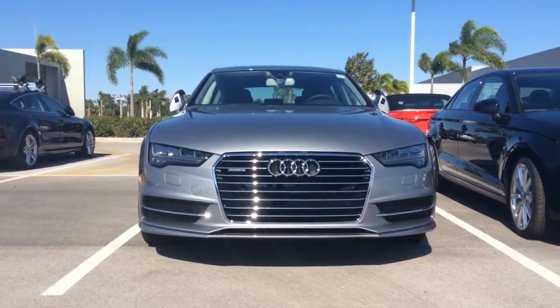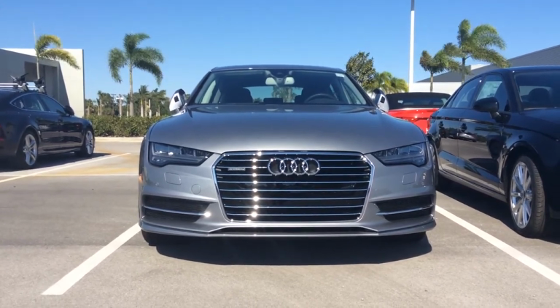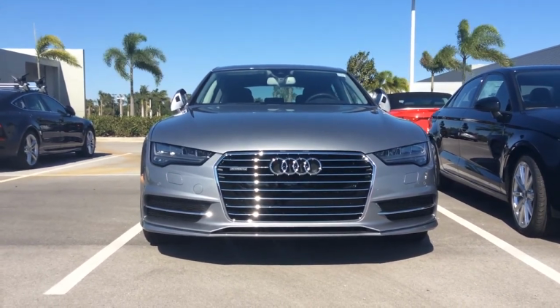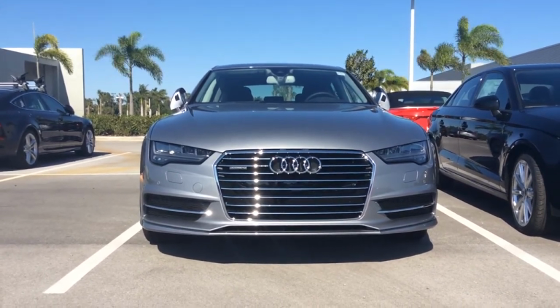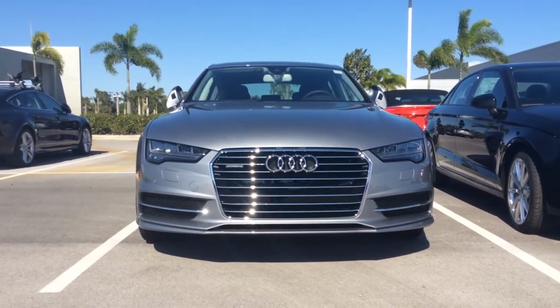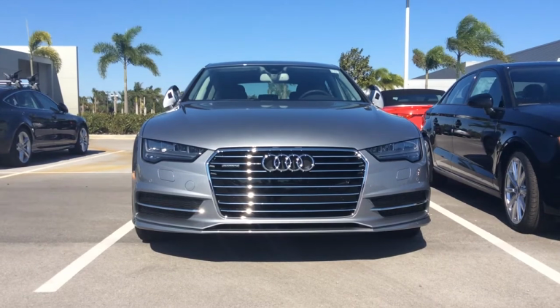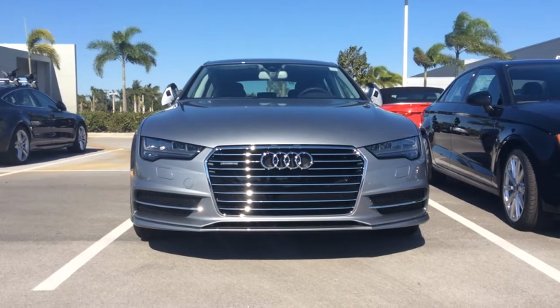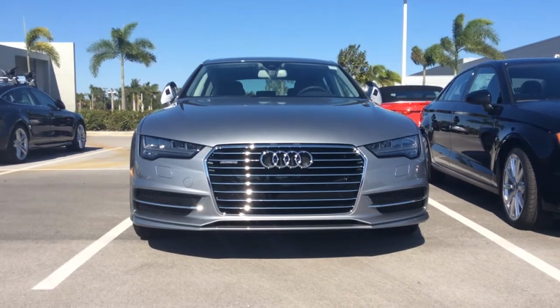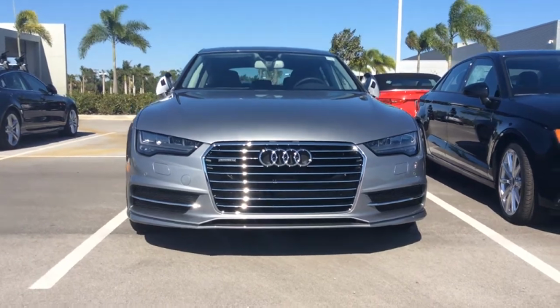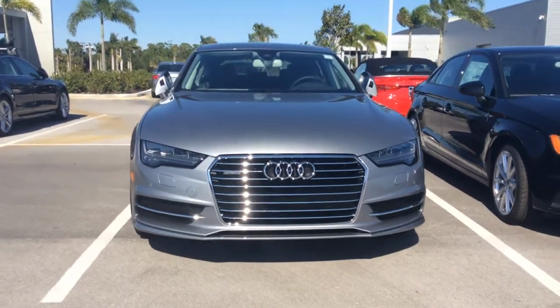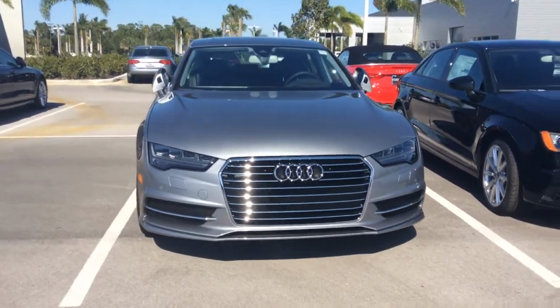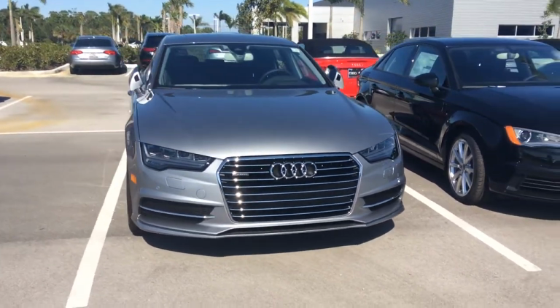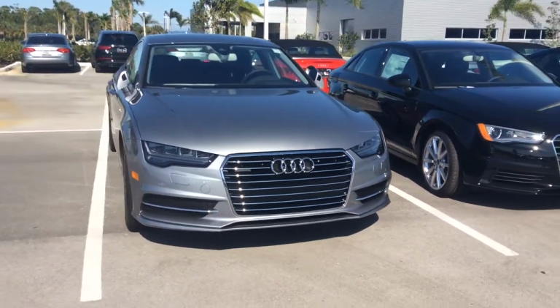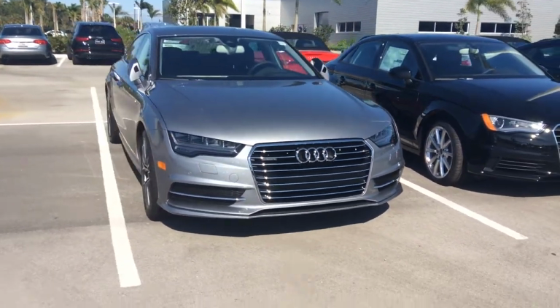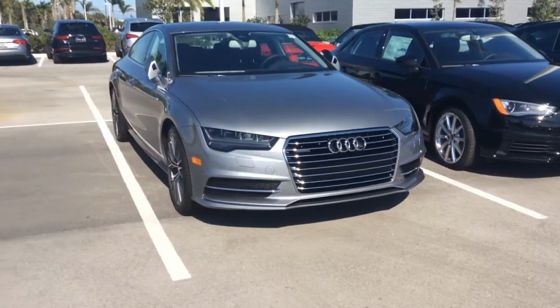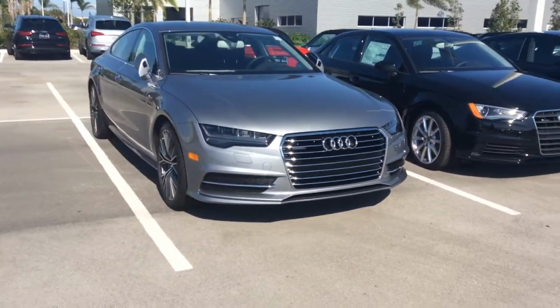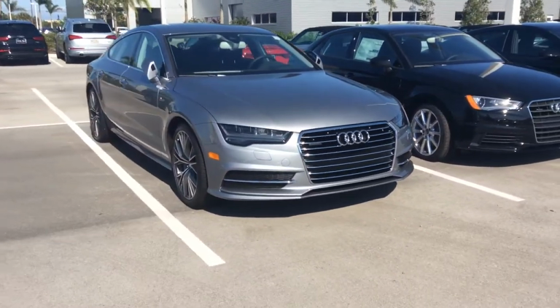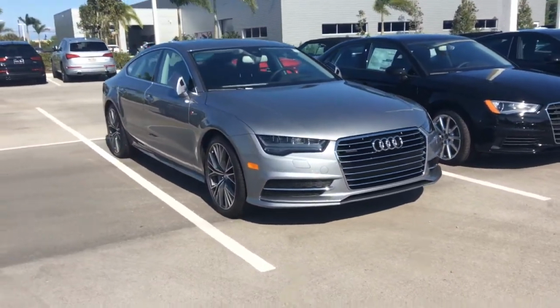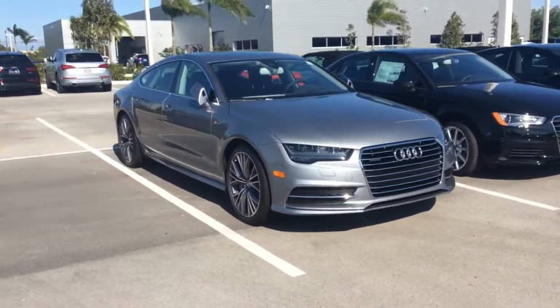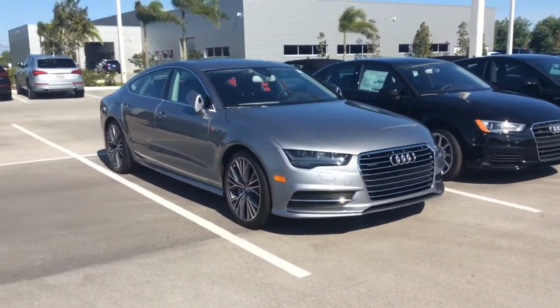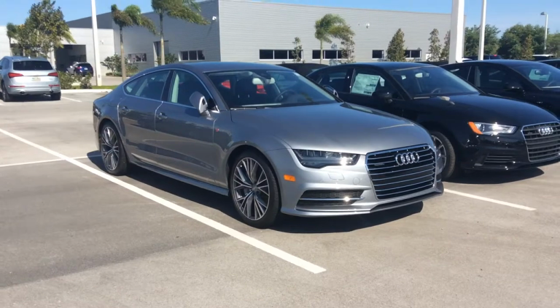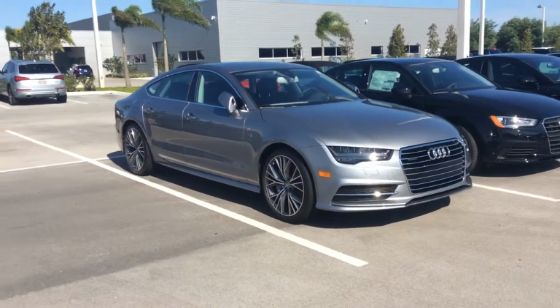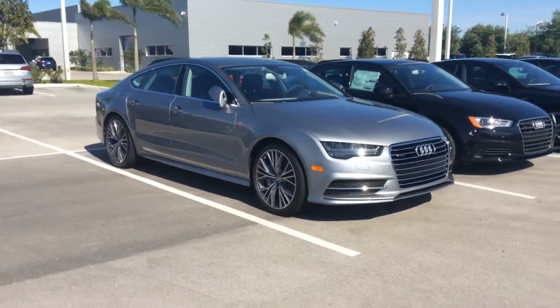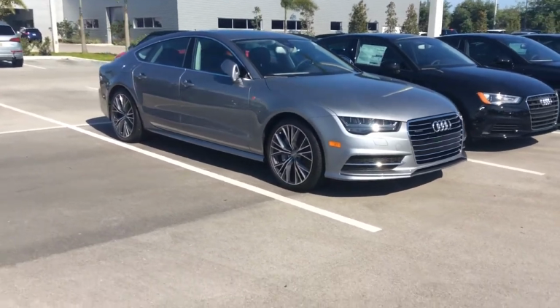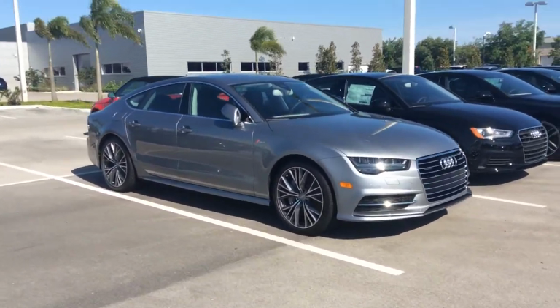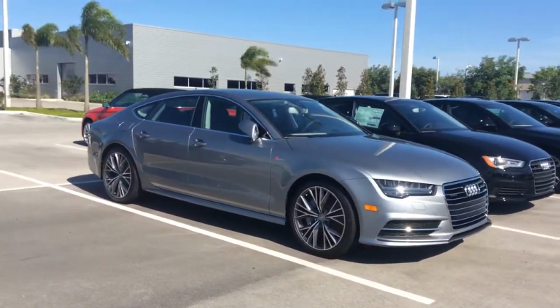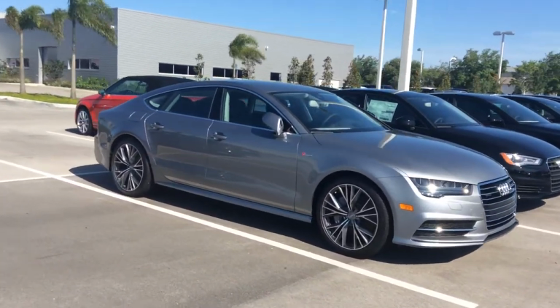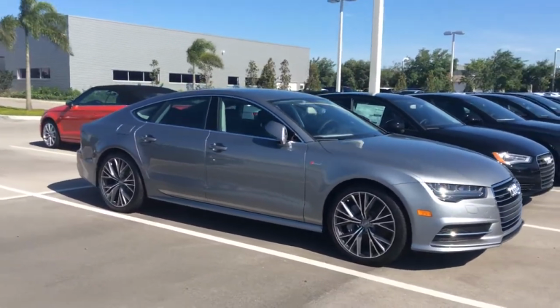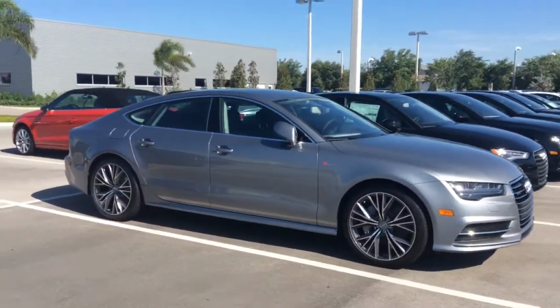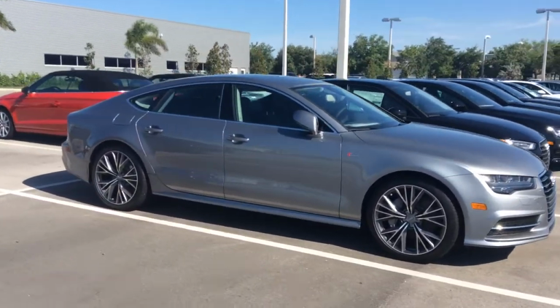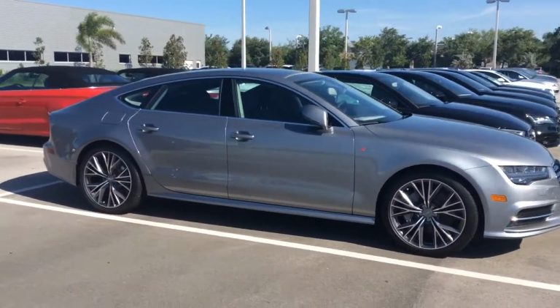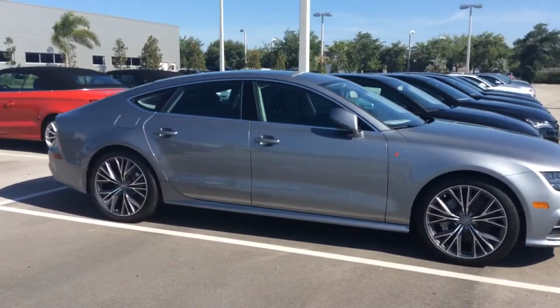You'll notice the new redesigned full LED headlights and front grille — a little more aggressive look. 20-inch newly designed wheels for '16, a really beautiful looking vehicle.